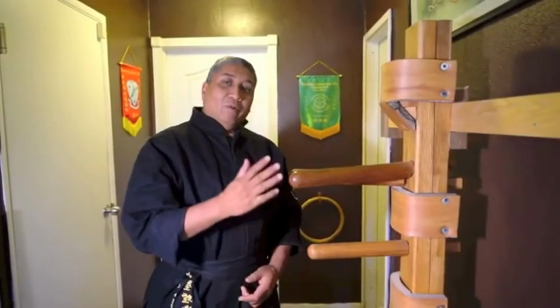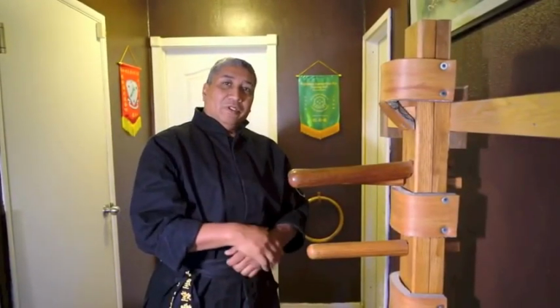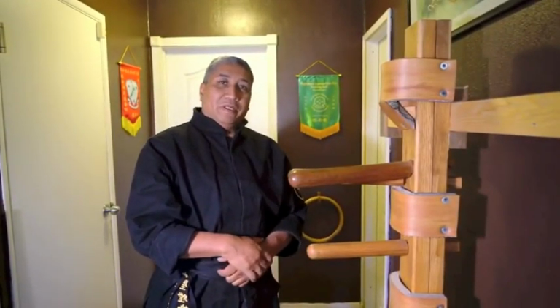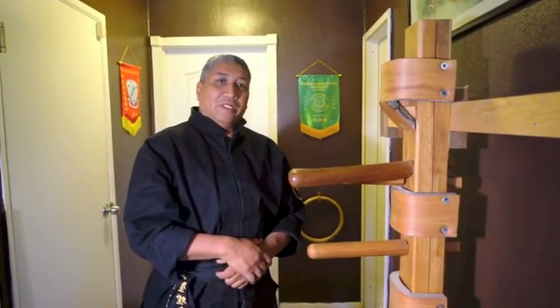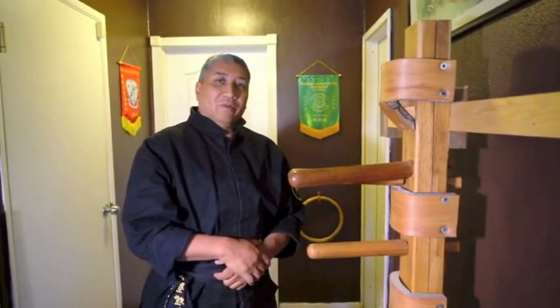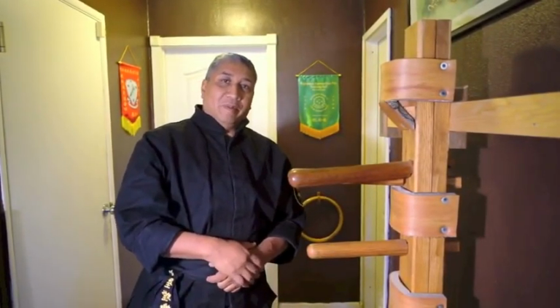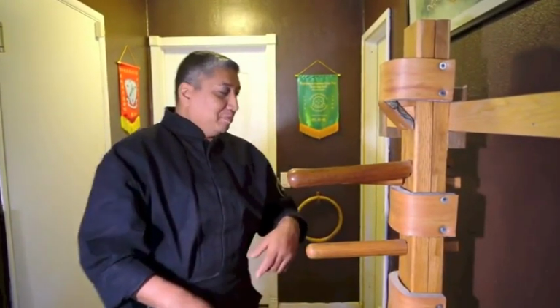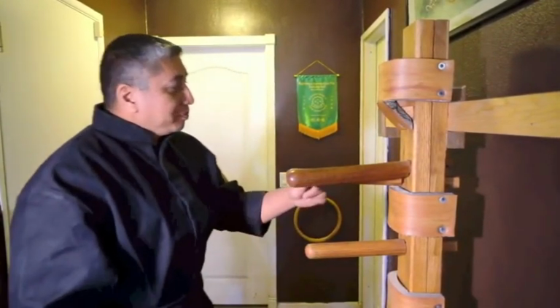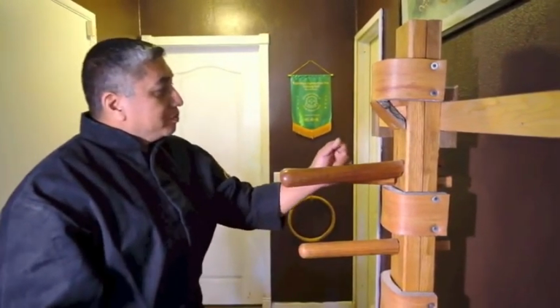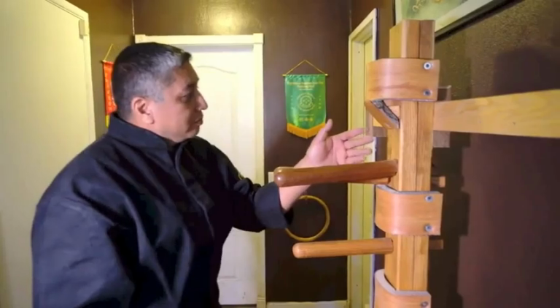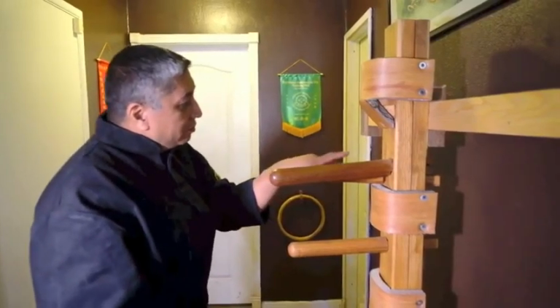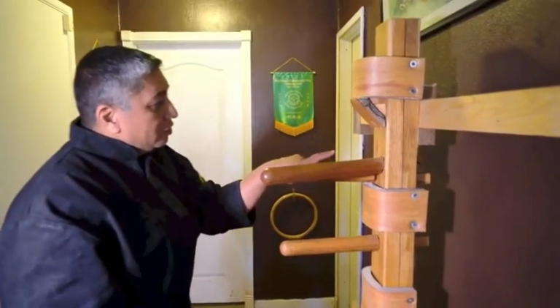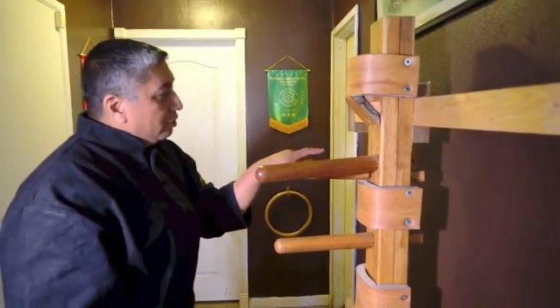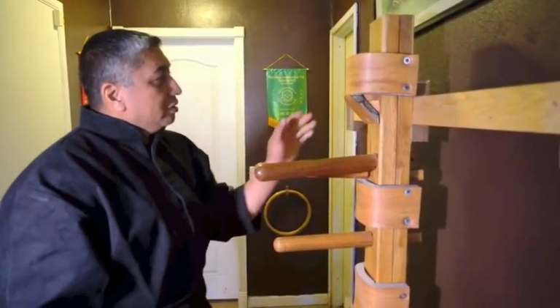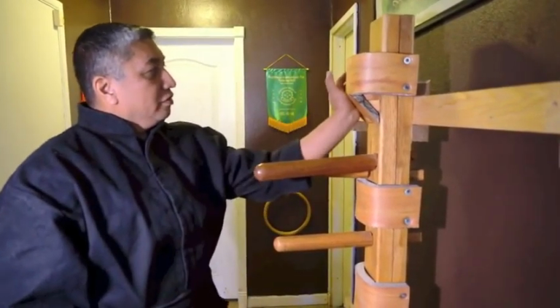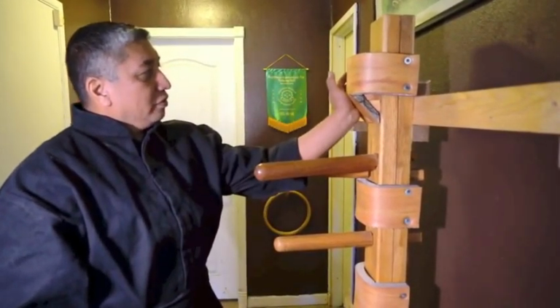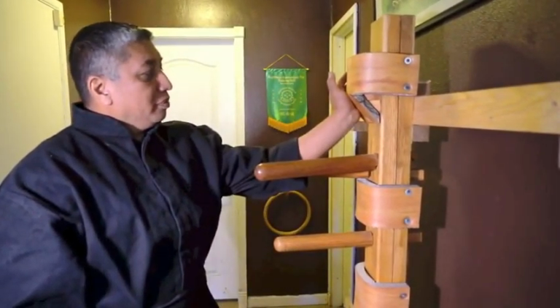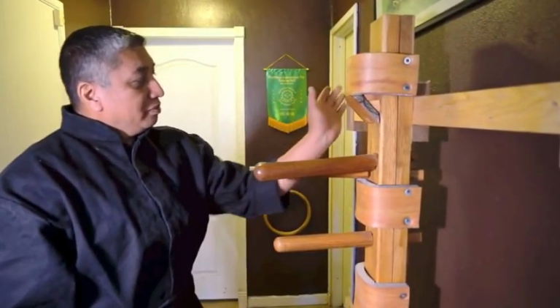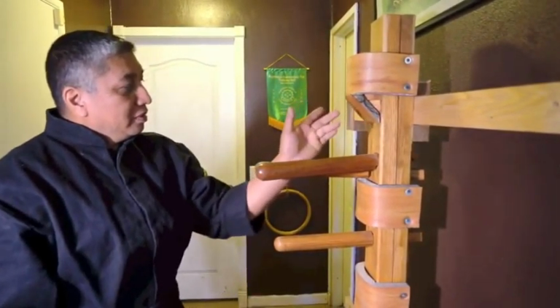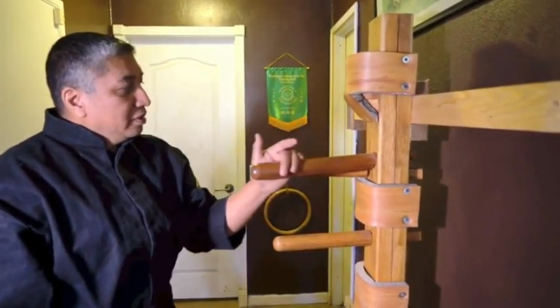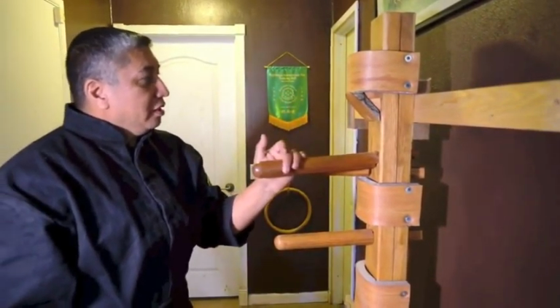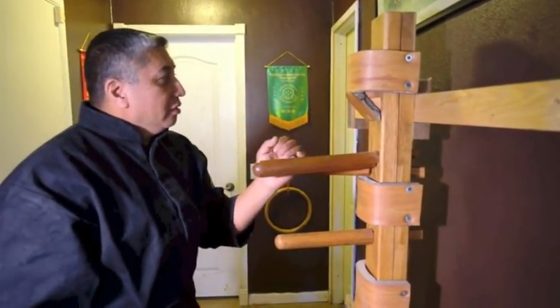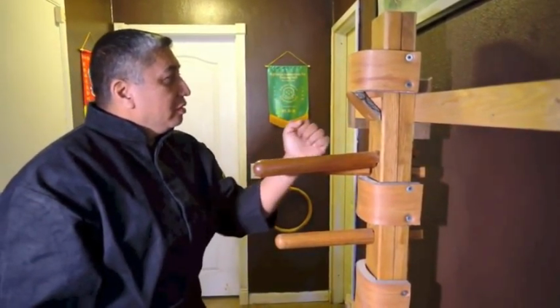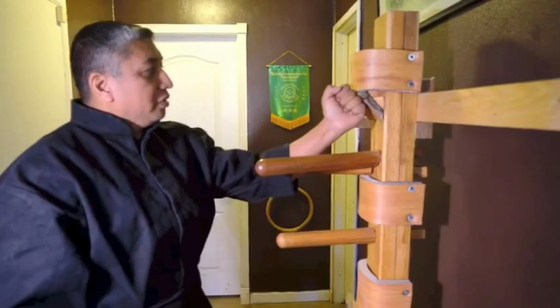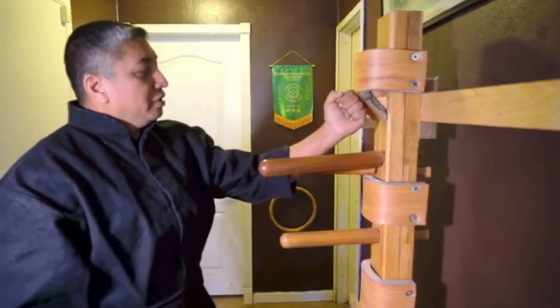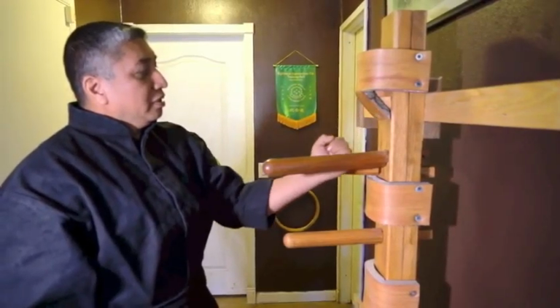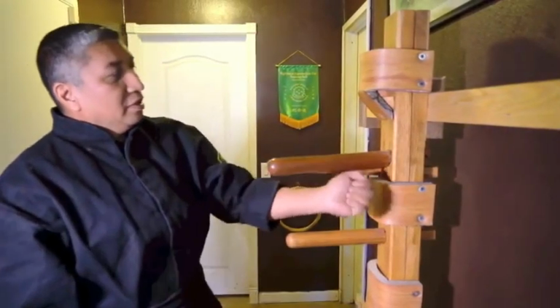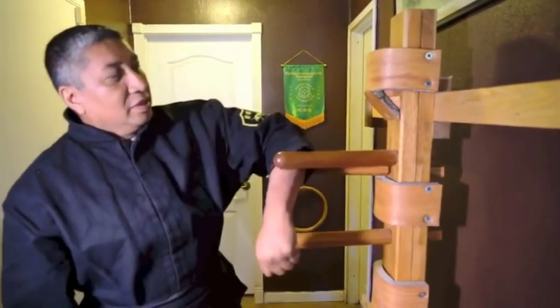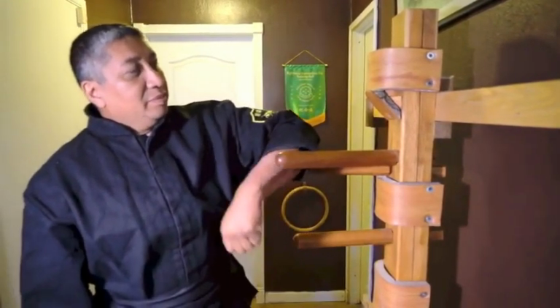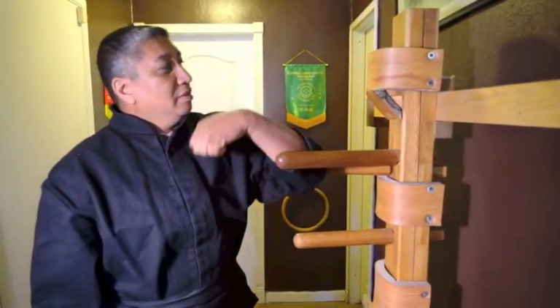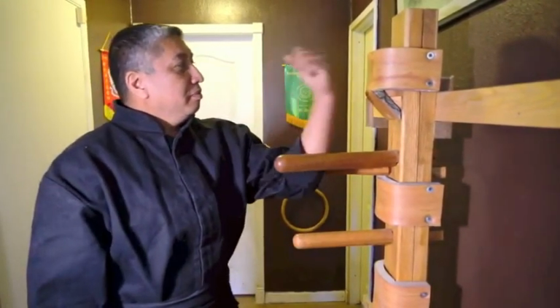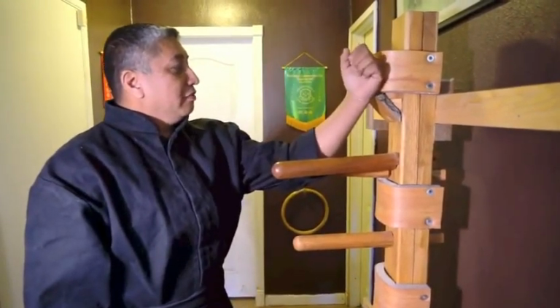Now we're going to show you the exercise on the wooden dummy. Hook, thrusting palm, inside hook, straight punch, collapsing — practice.